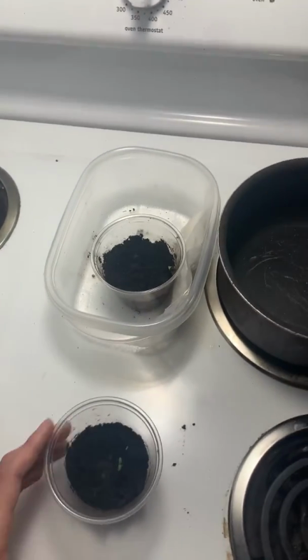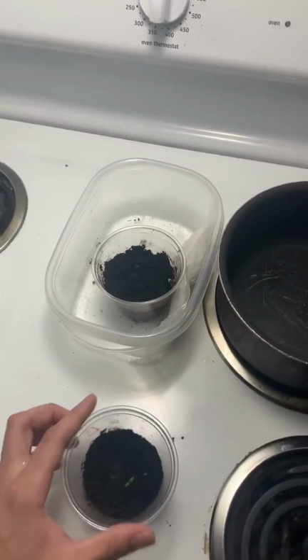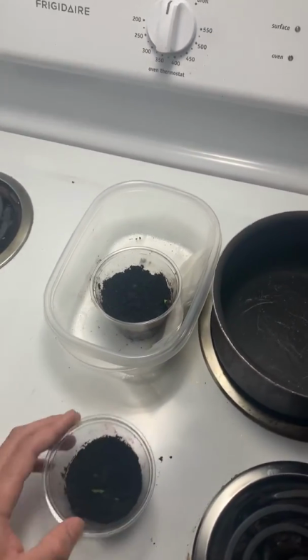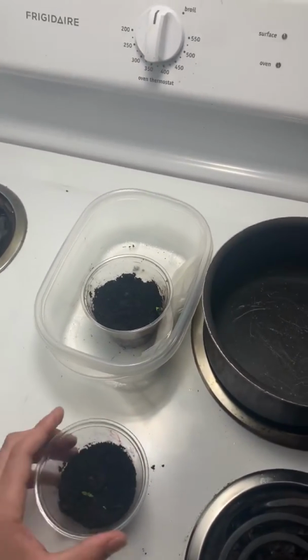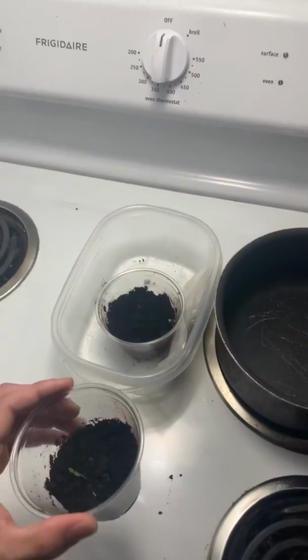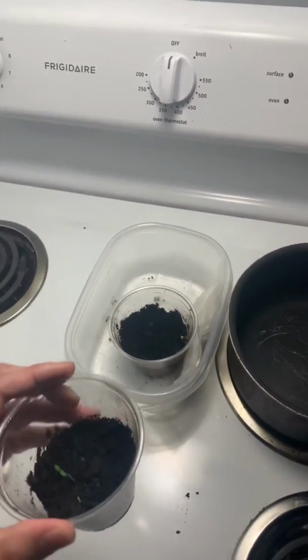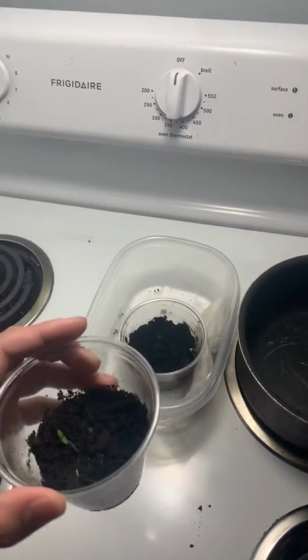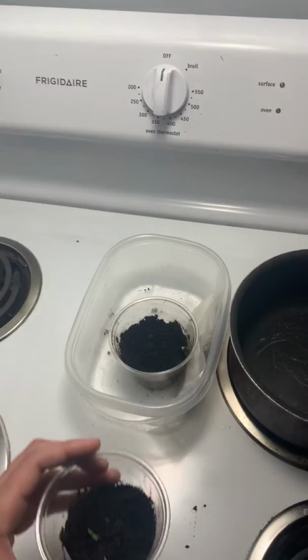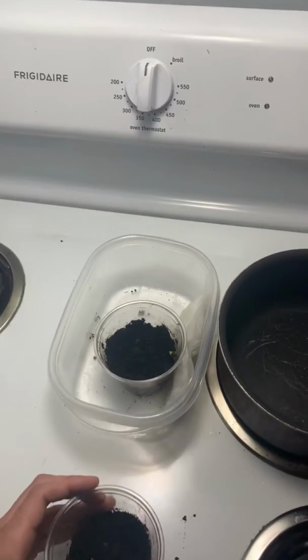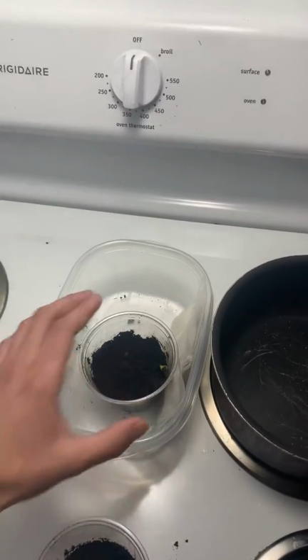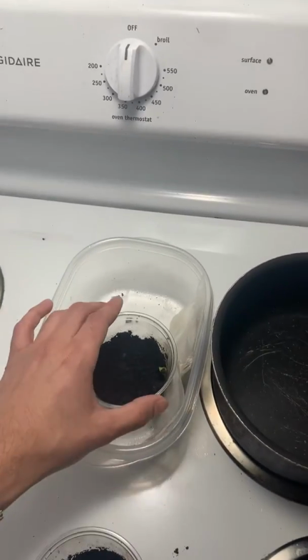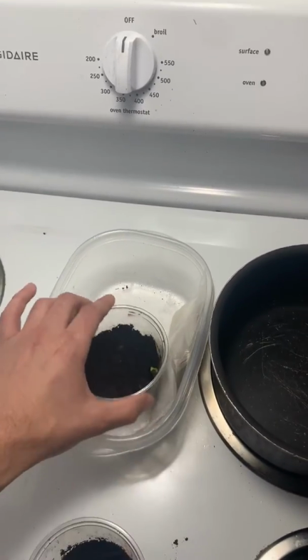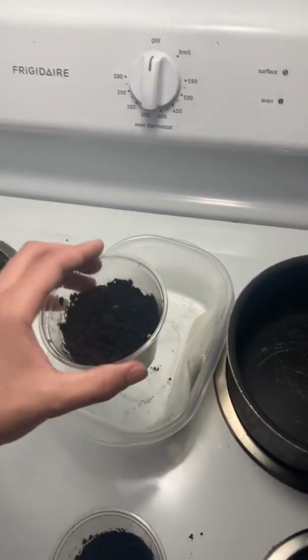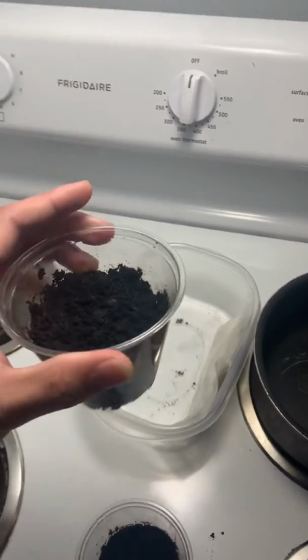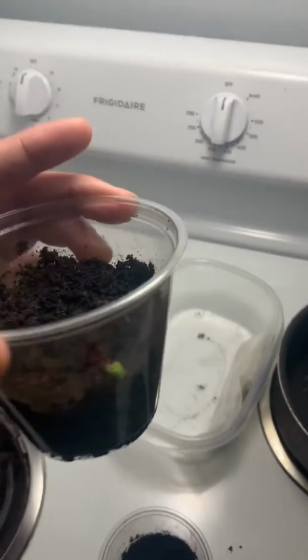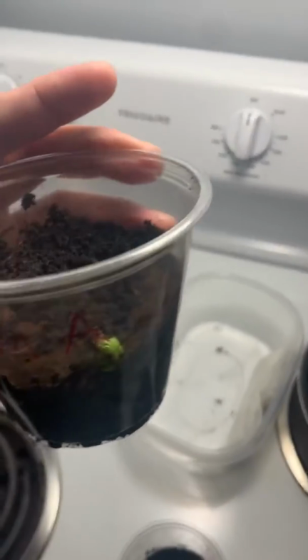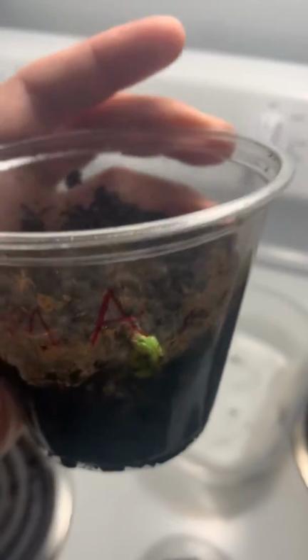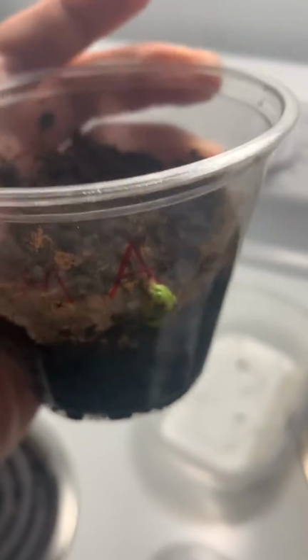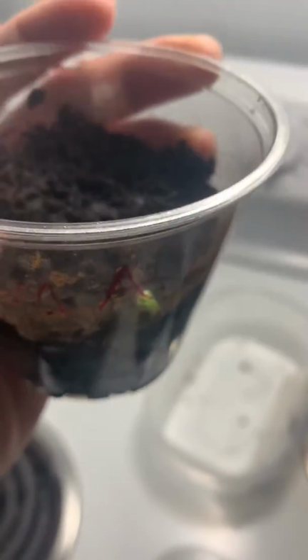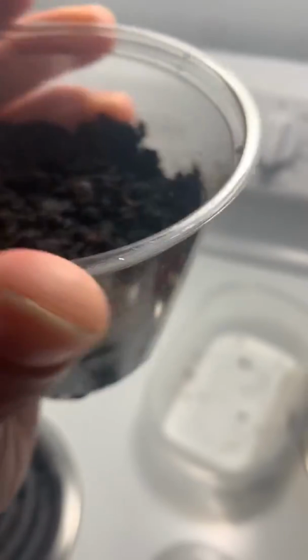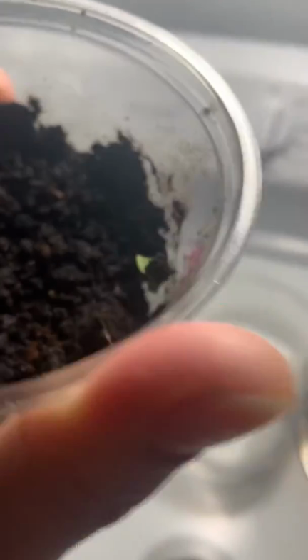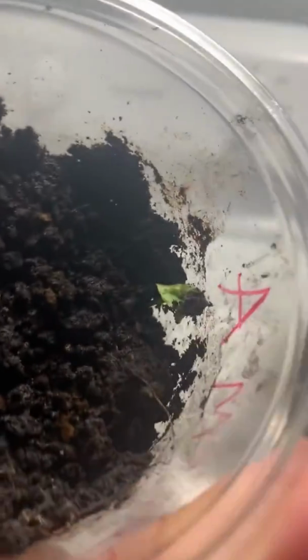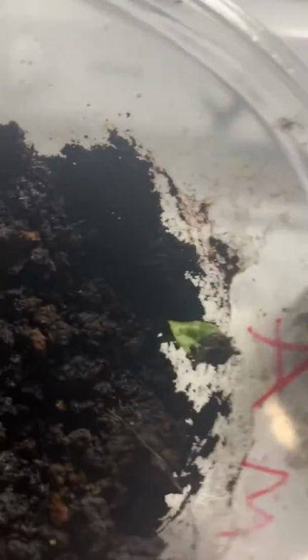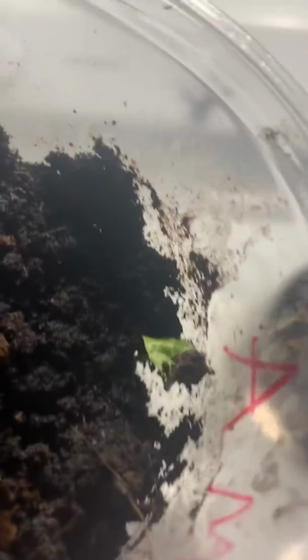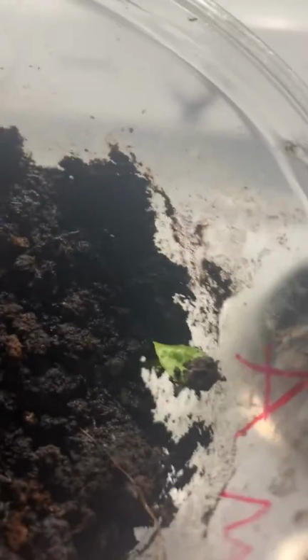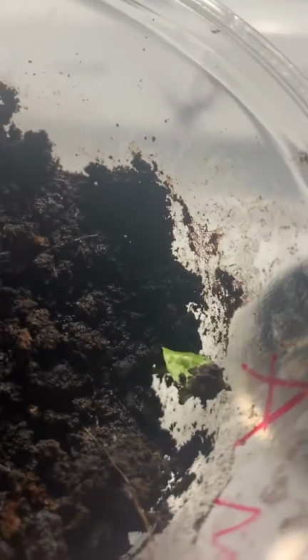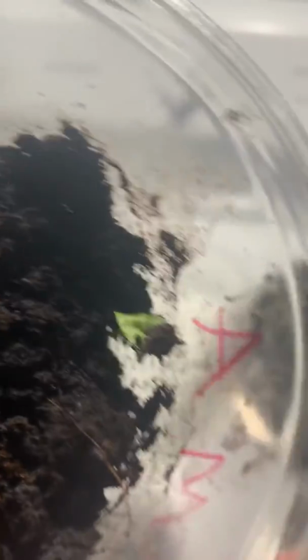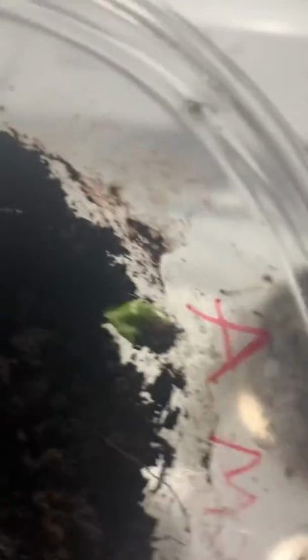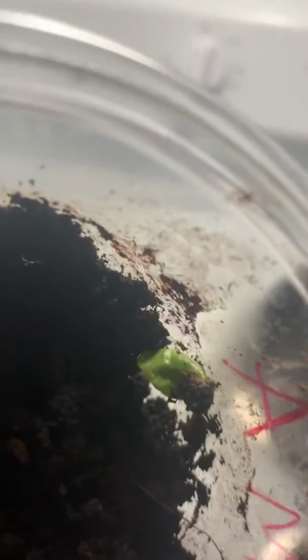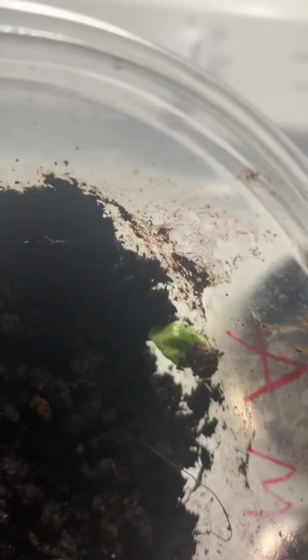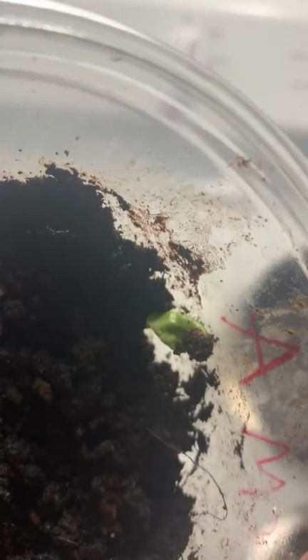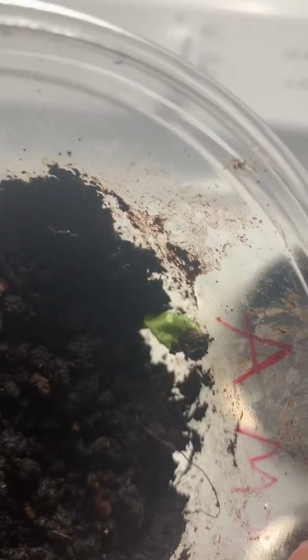So let me give you the update. Let me show you Cup A. Cup A — I know for guarantee I grew the seed because I seen the seed. The seed looked exactly like that, as you can see where the embryo grew from.